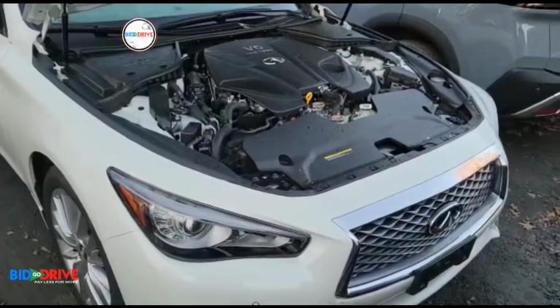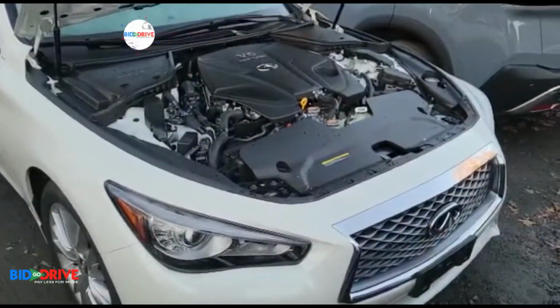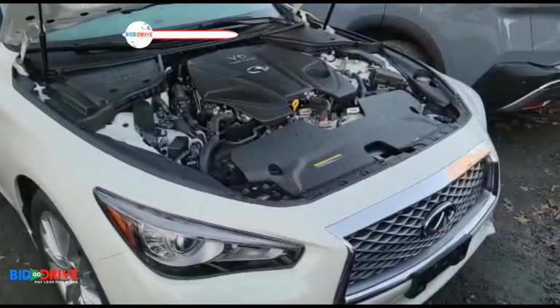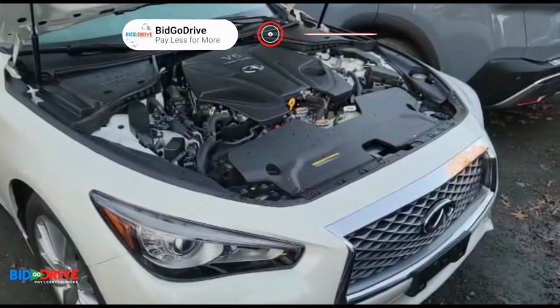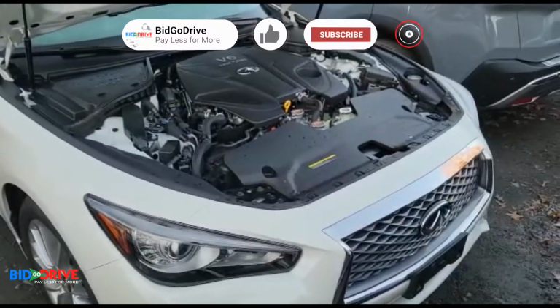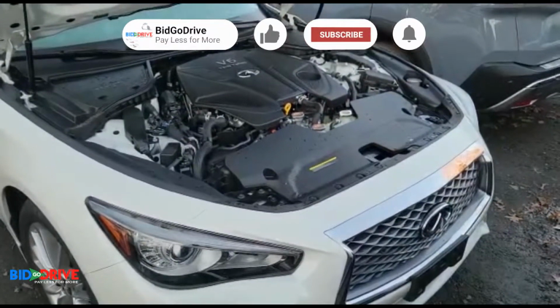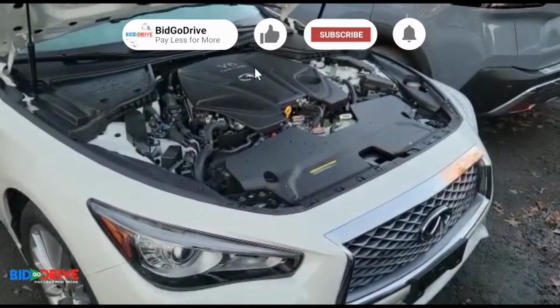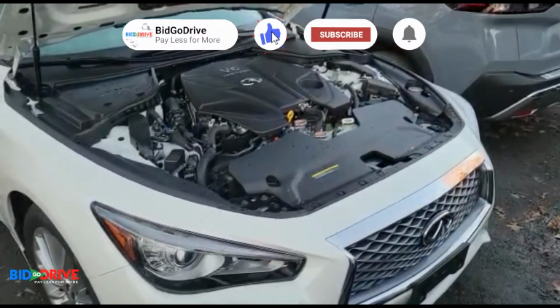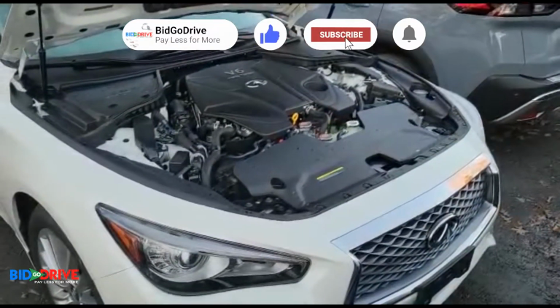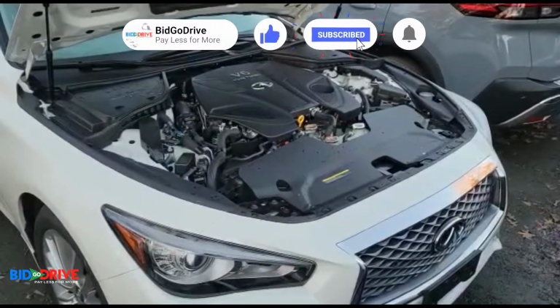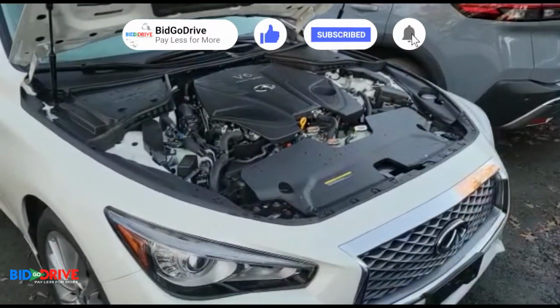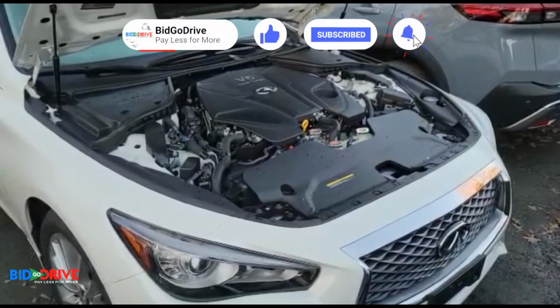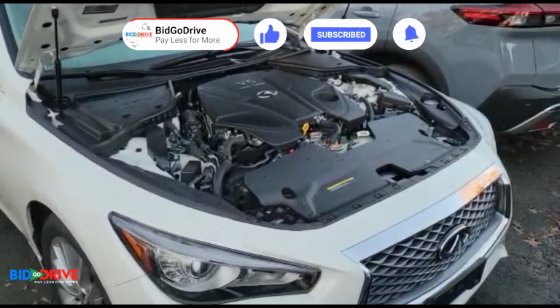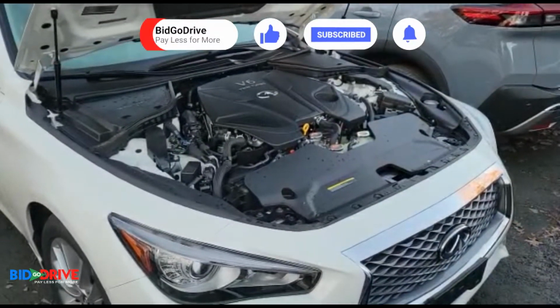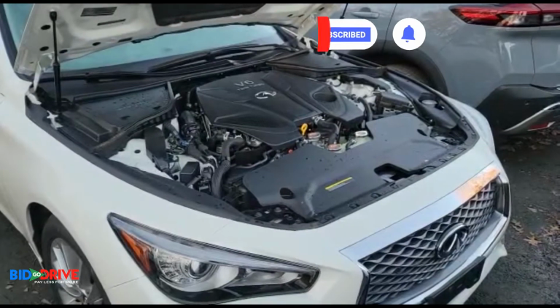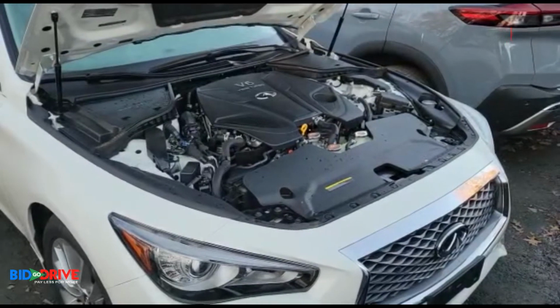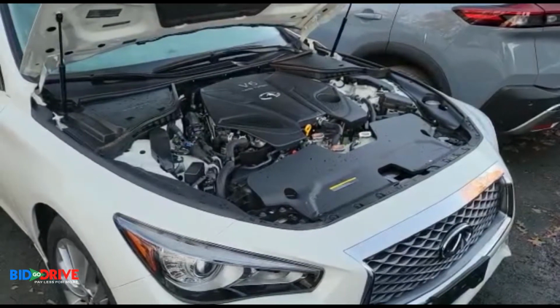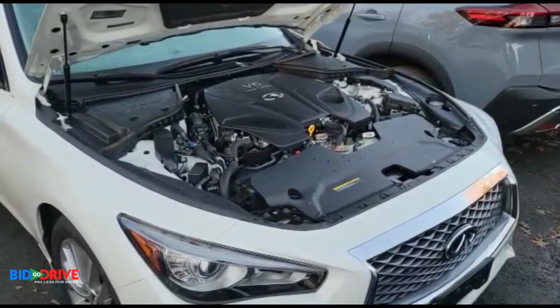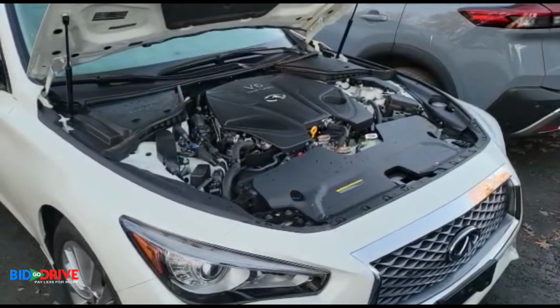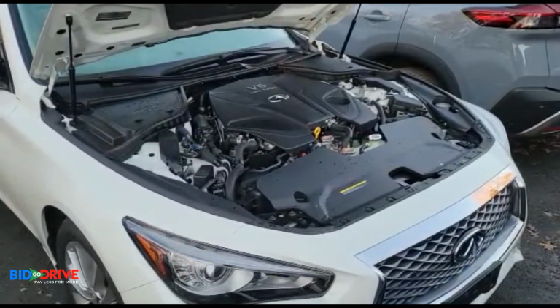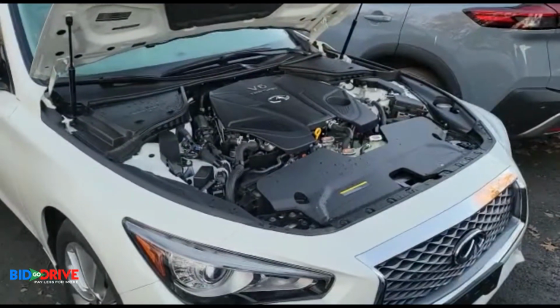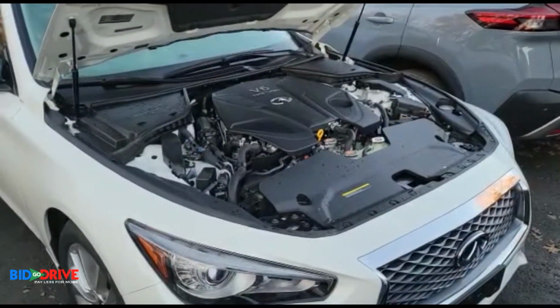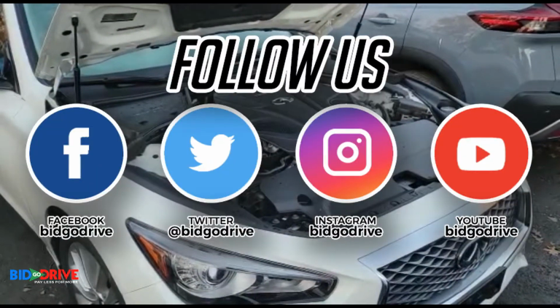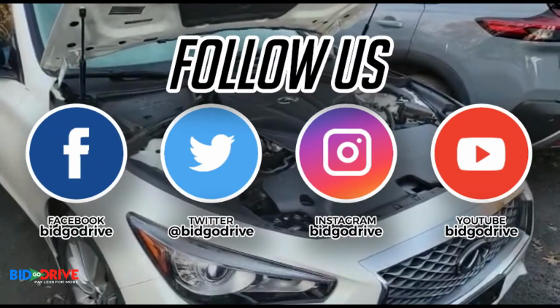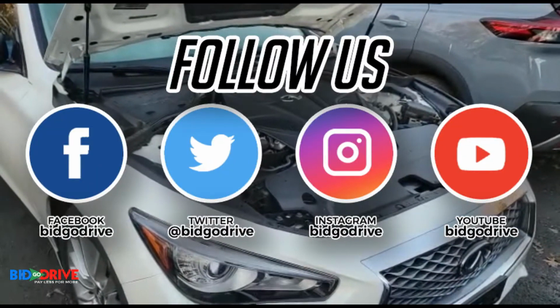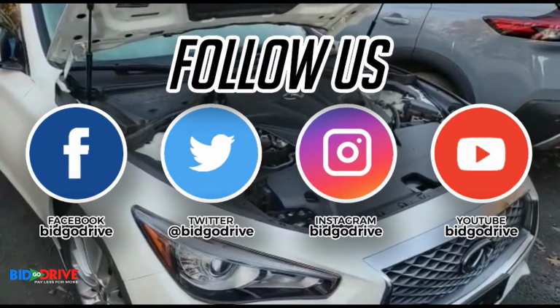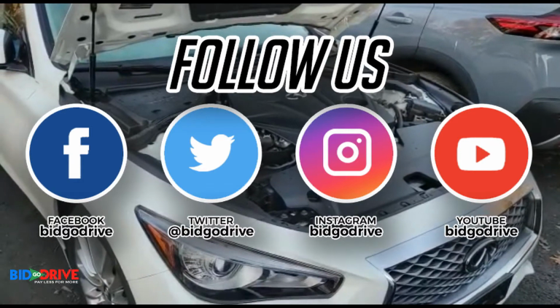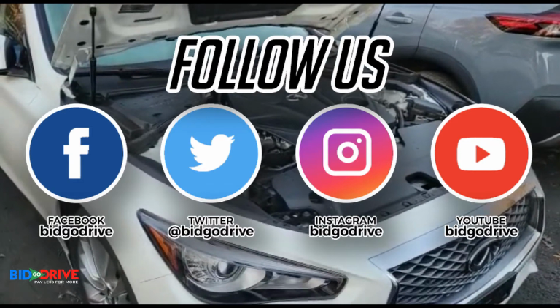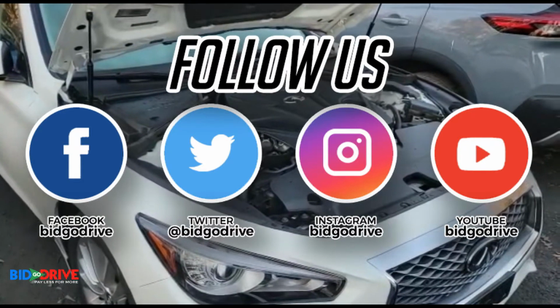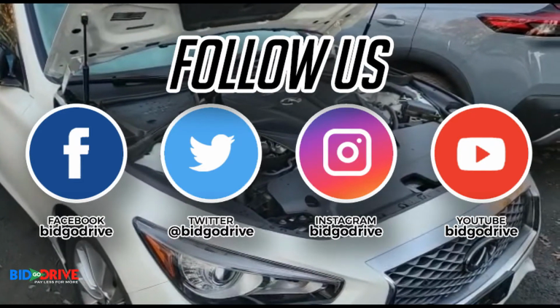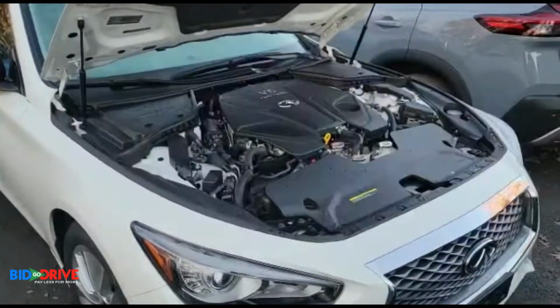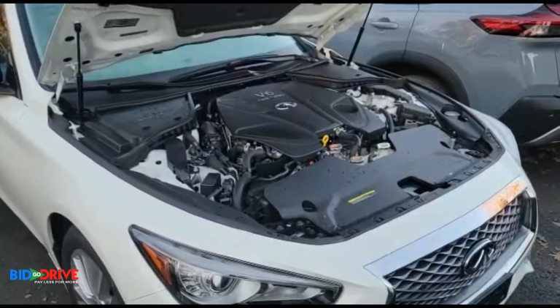If you like the content on our YouTube channel, please subscribe, hit the like button, turn on the notifications. We'll post daily update videos of new incoming inventory. We have 50 to 70 vehicles arriving every week, various types of insurance losses.